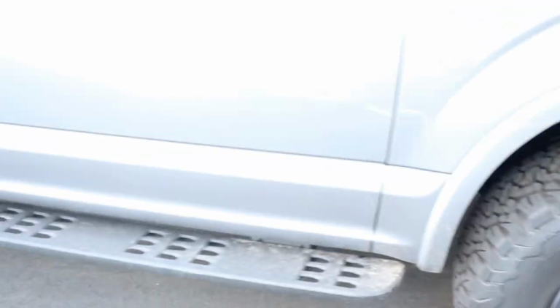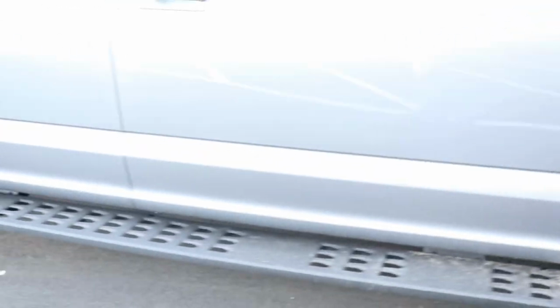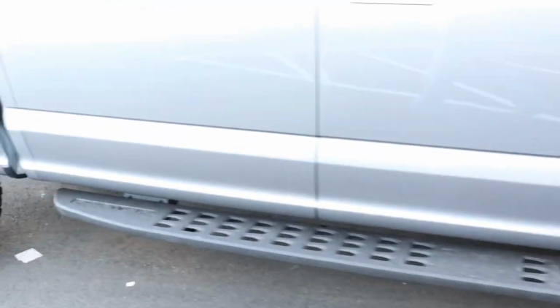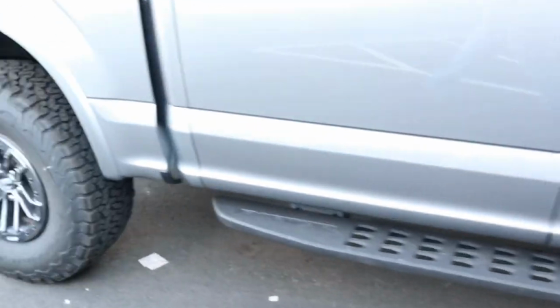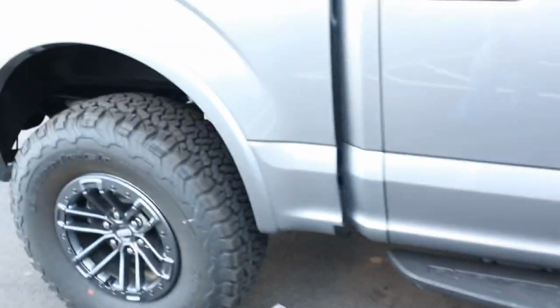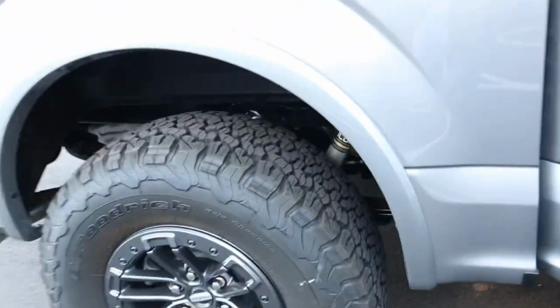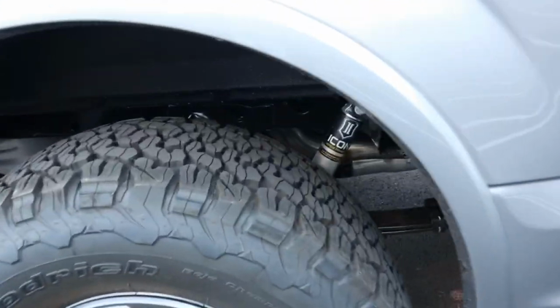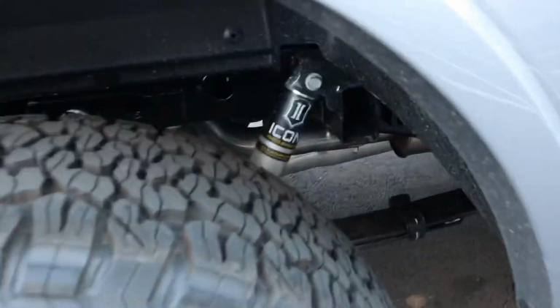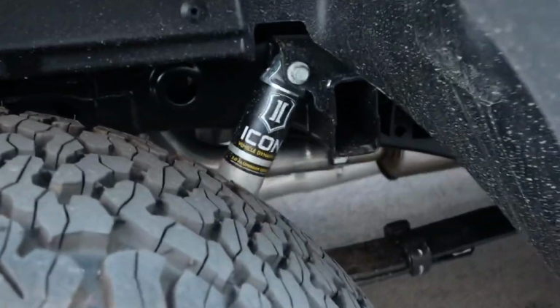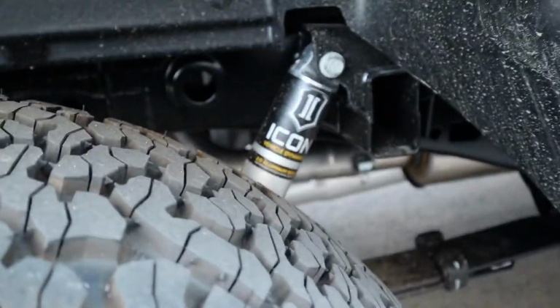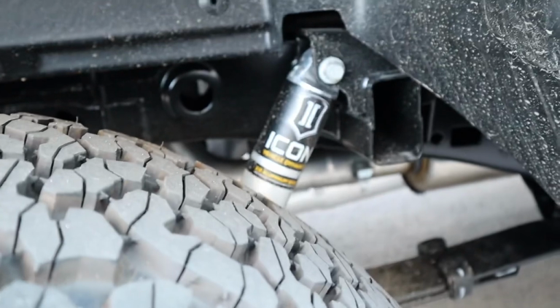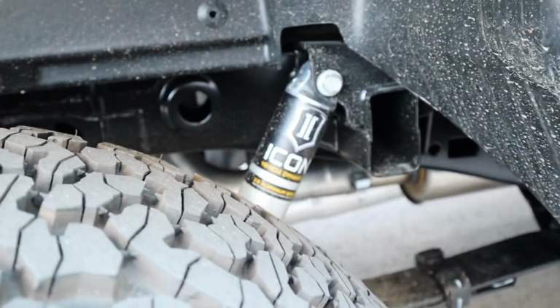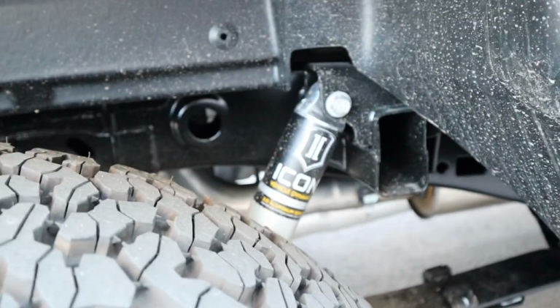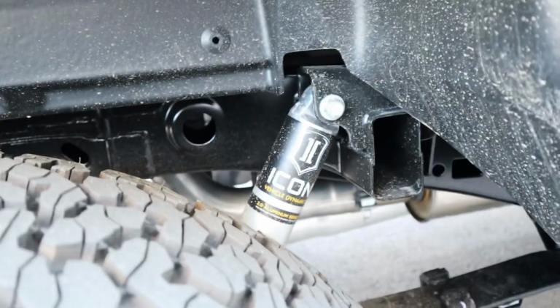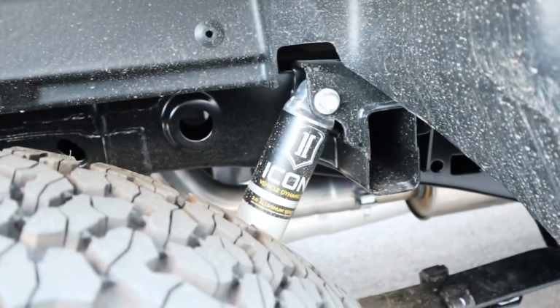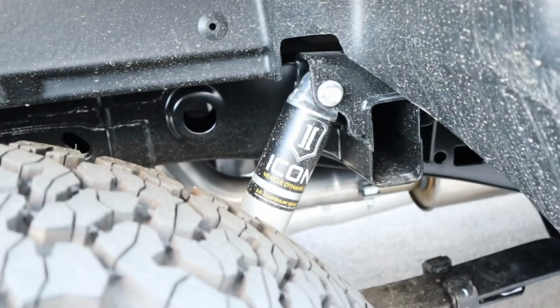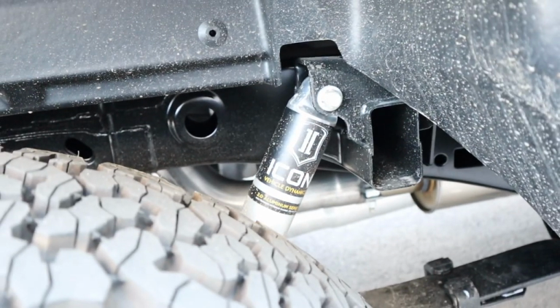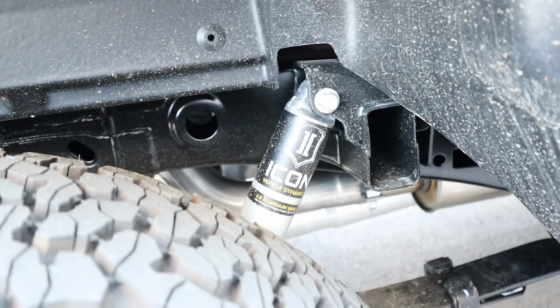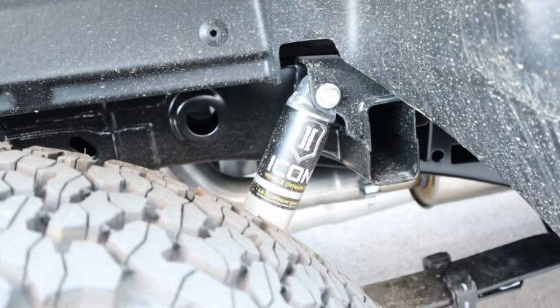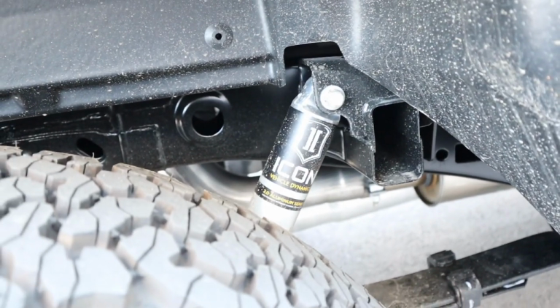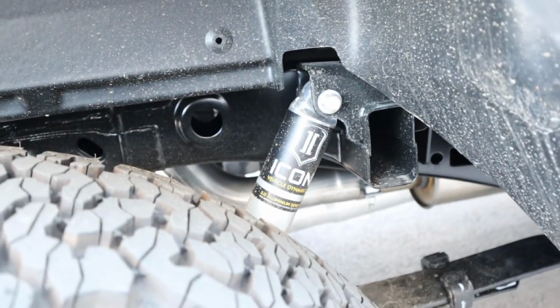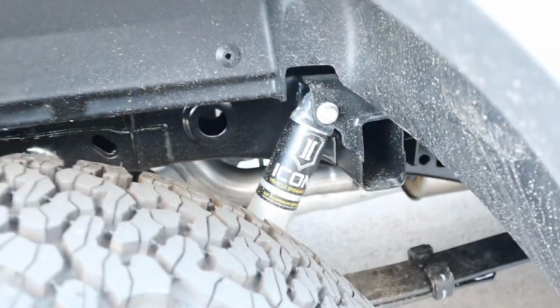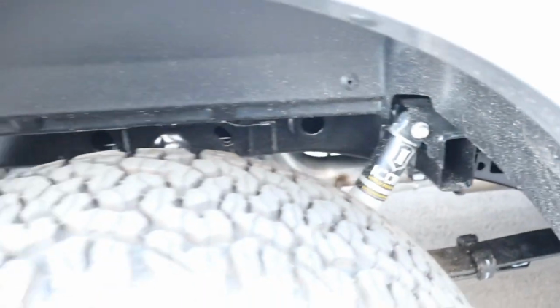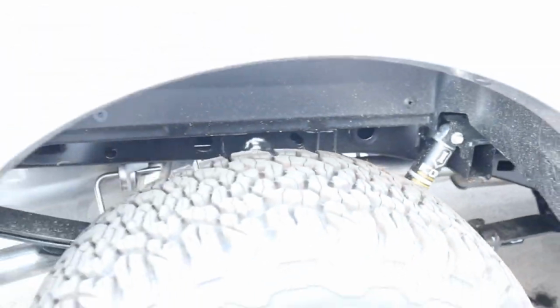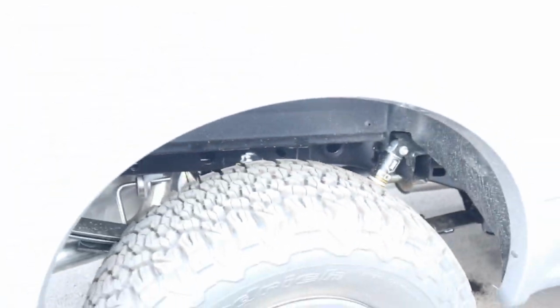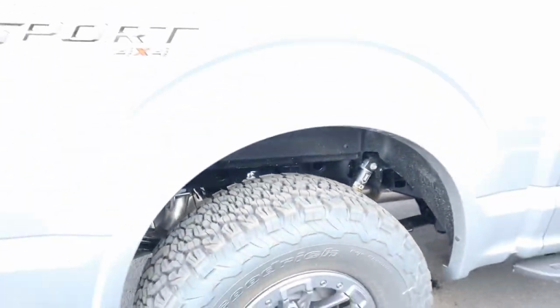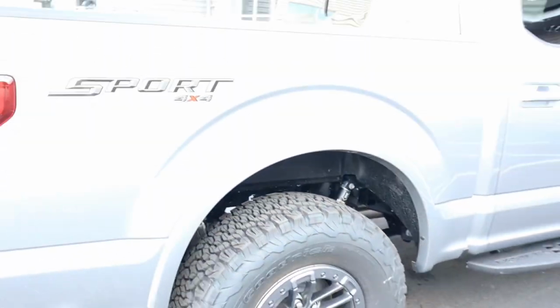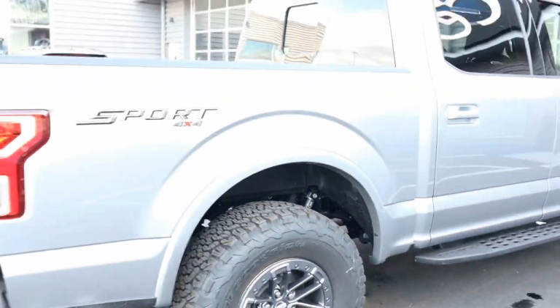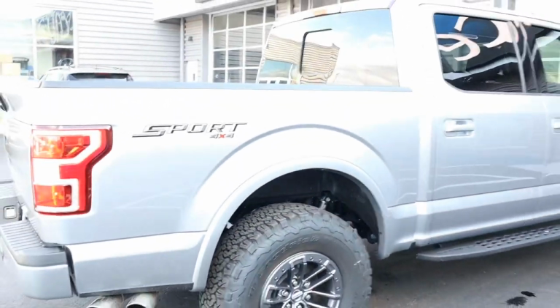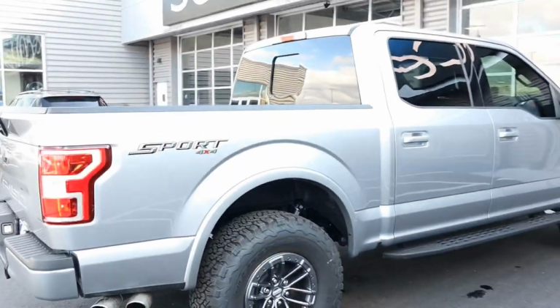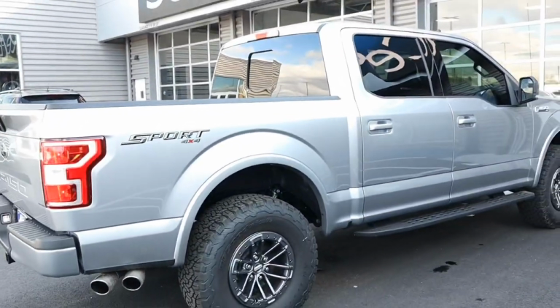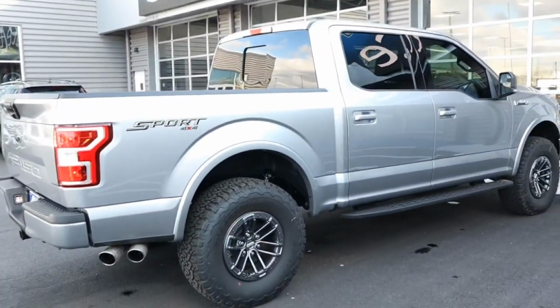Let me show you a look at the back. It comes with 2.0 series aluminum shocks for the rear as well — Icon, great things. So we're up two and a half inches overall.